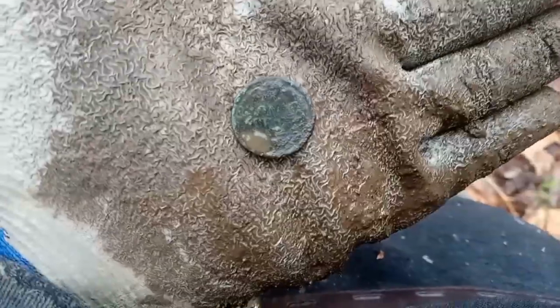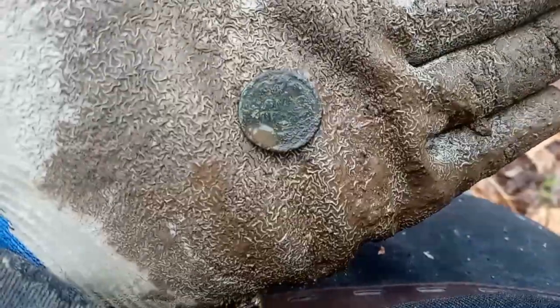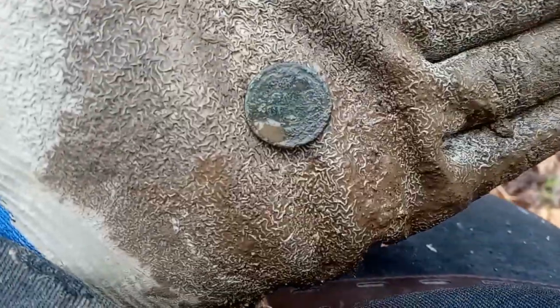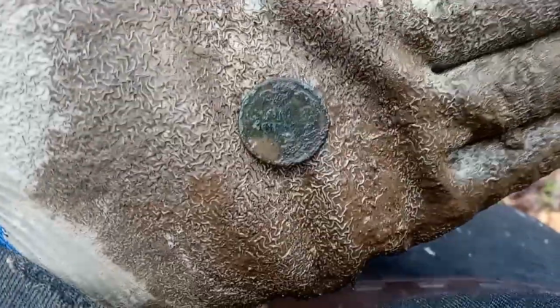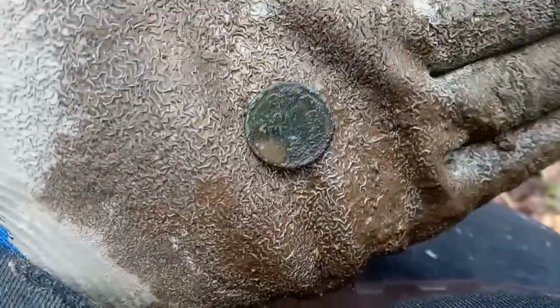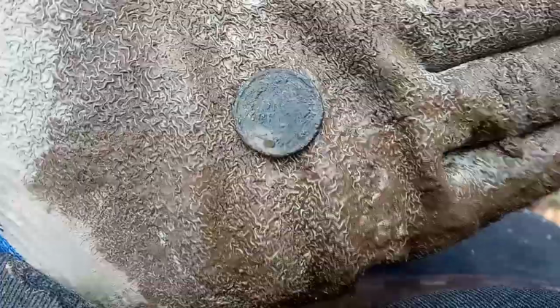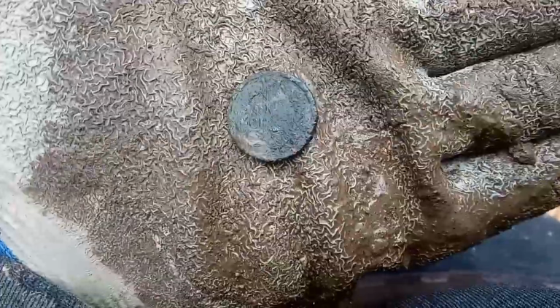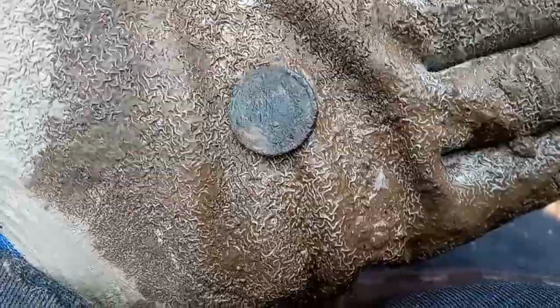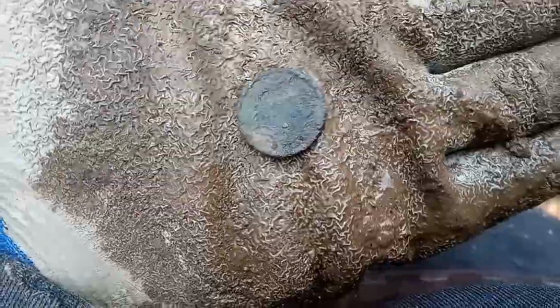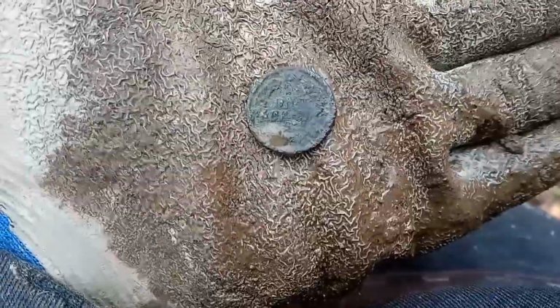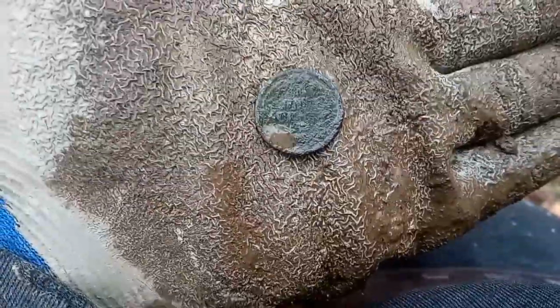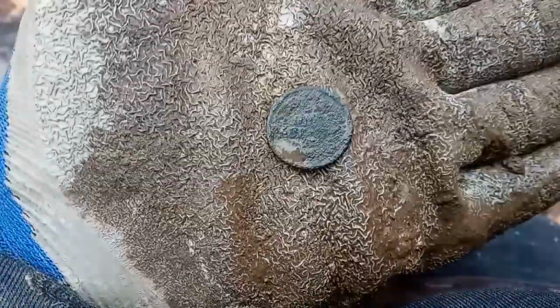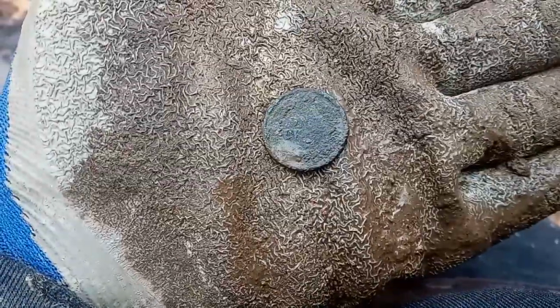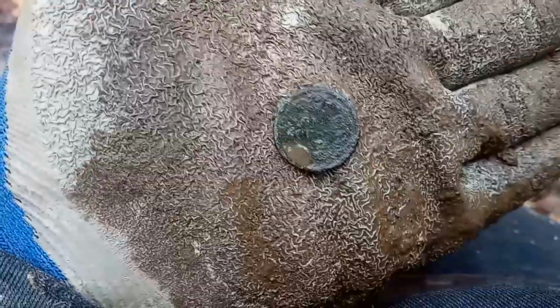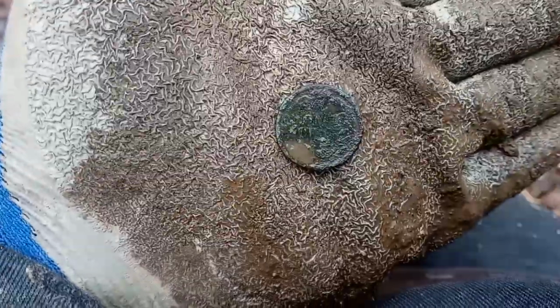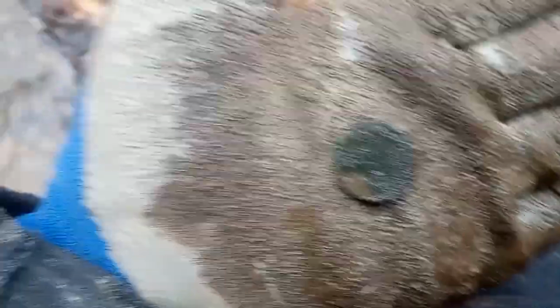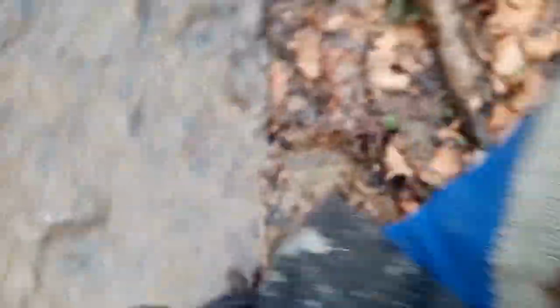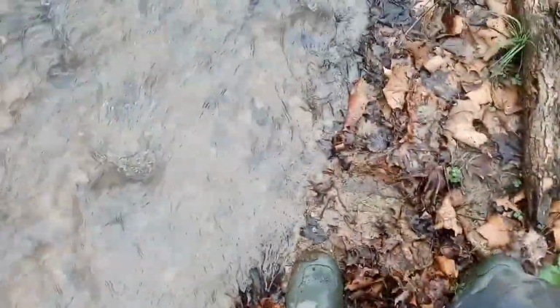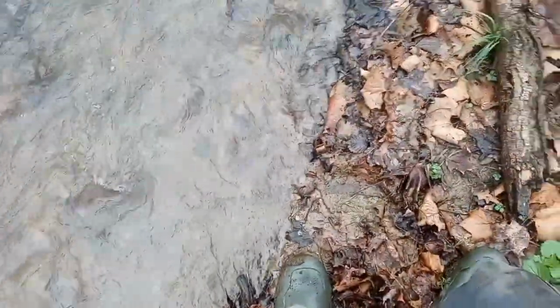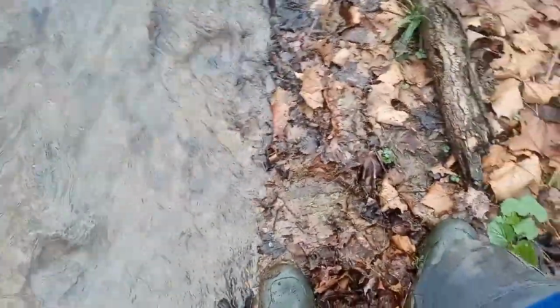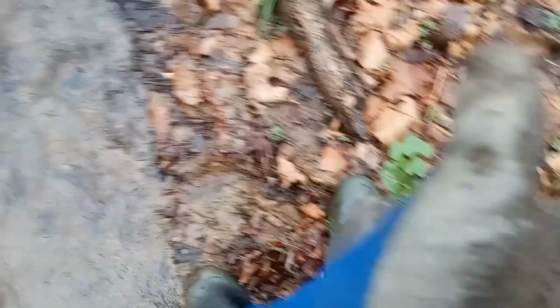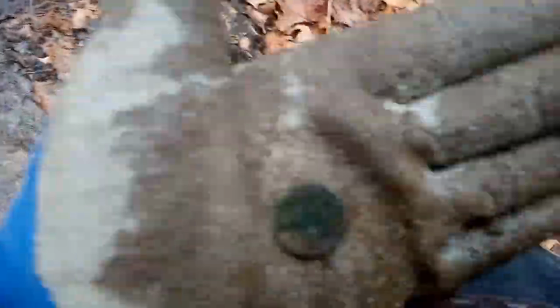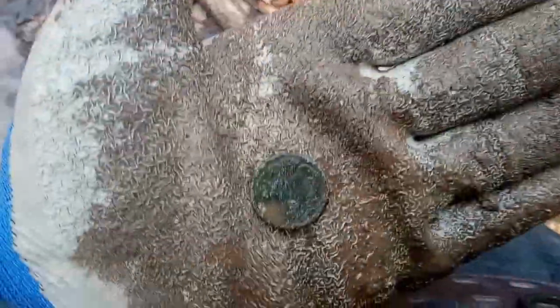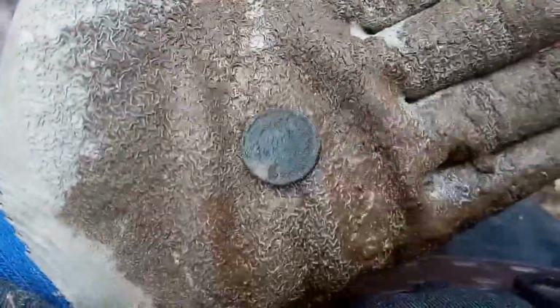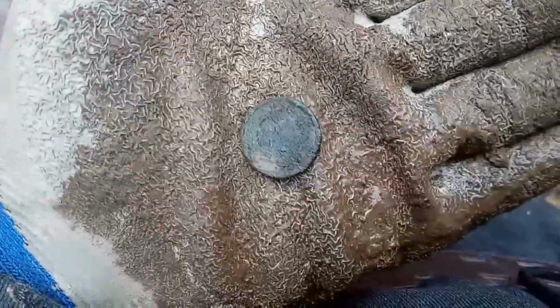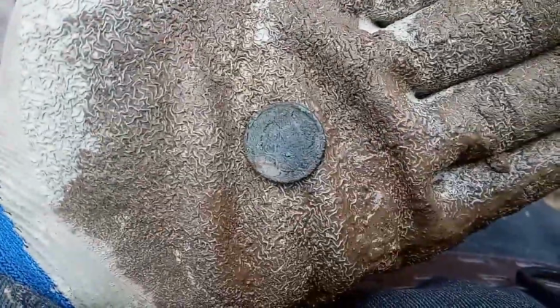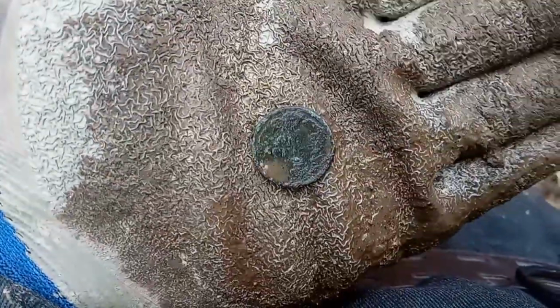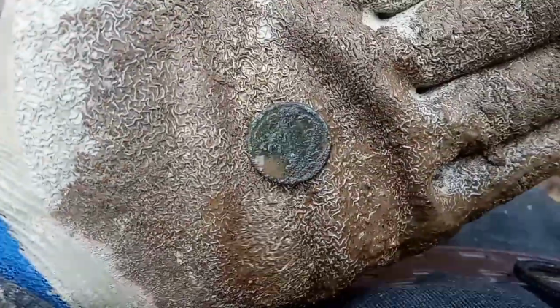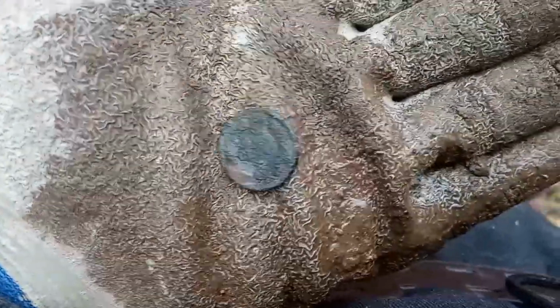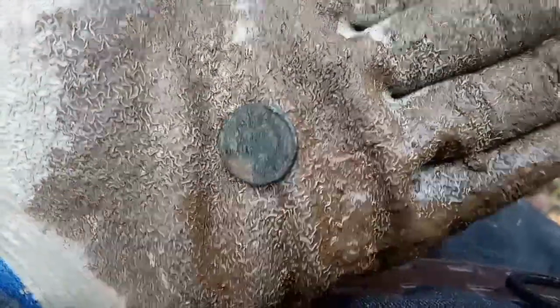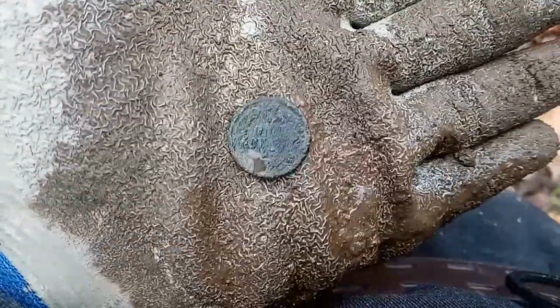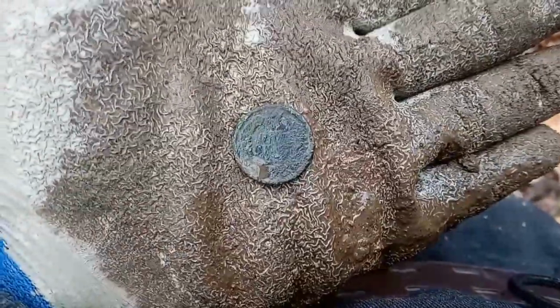Got our first coin — it's going to be an Indian. I didn't see the shield and the one cent. I found it not far from a creek, so it's going to be pretty rotted out.